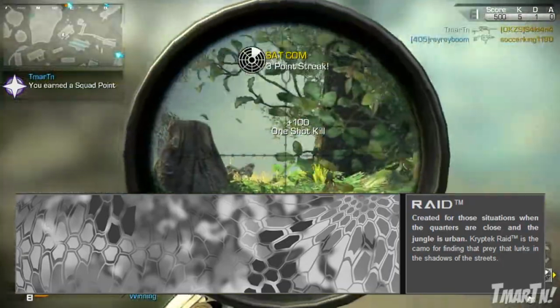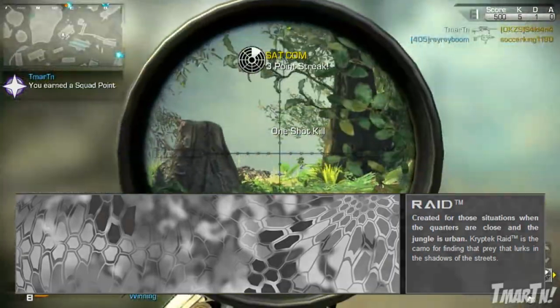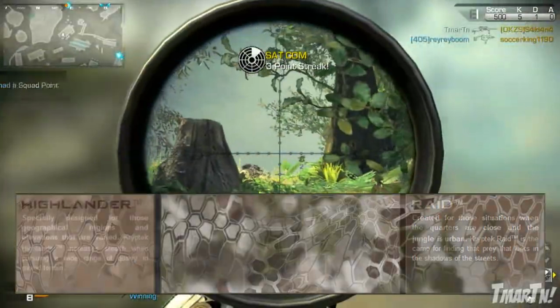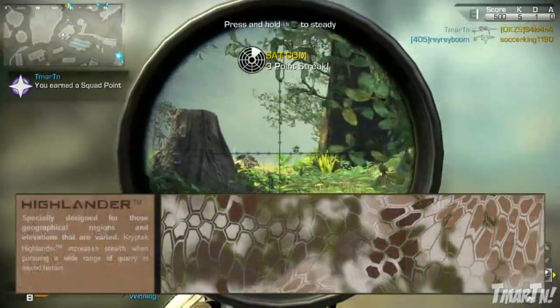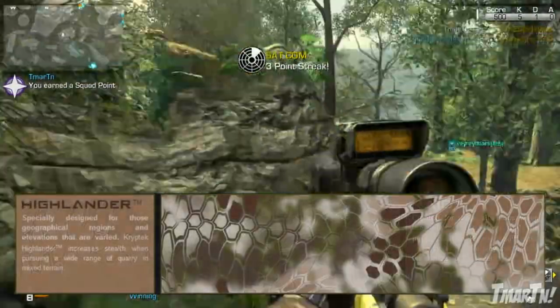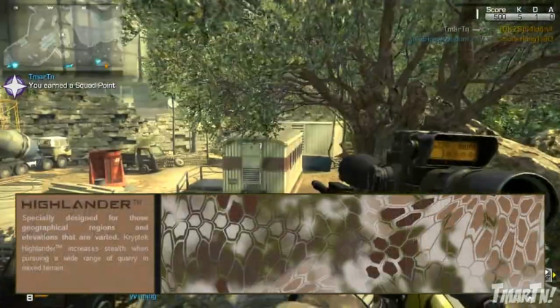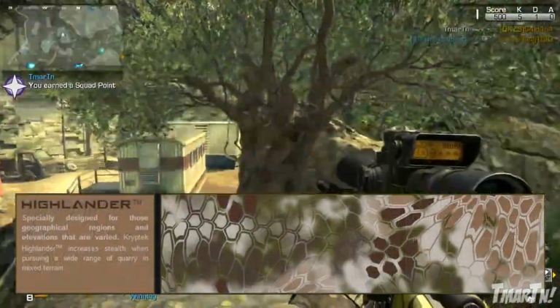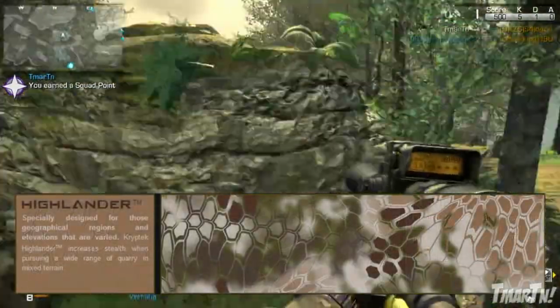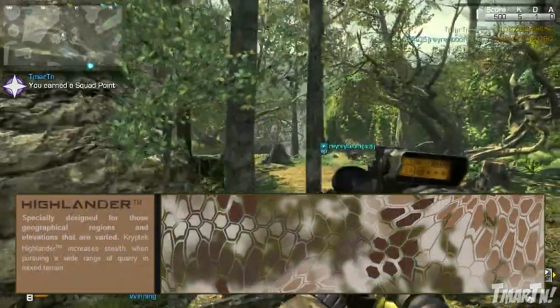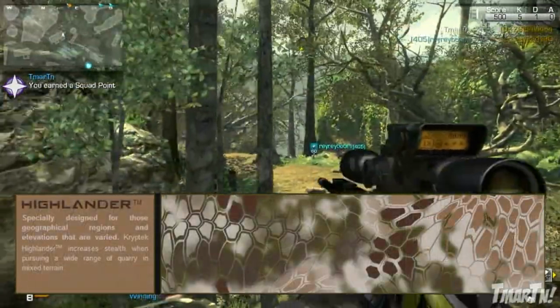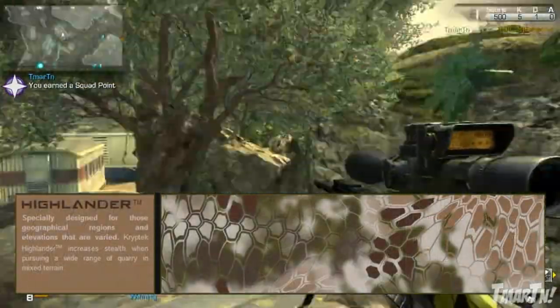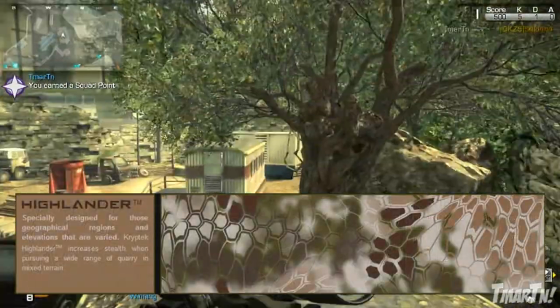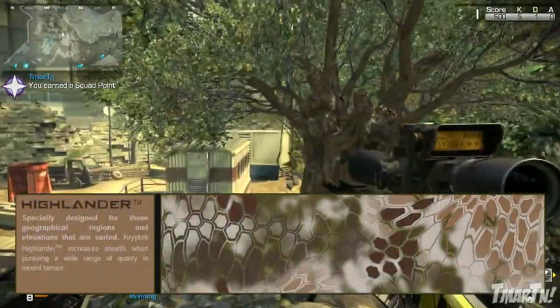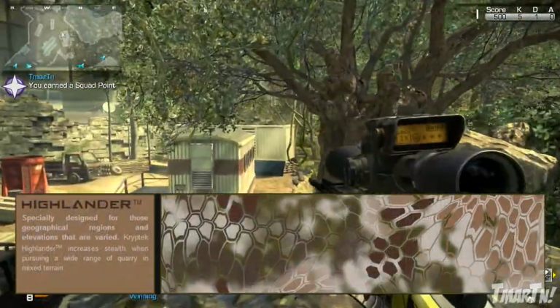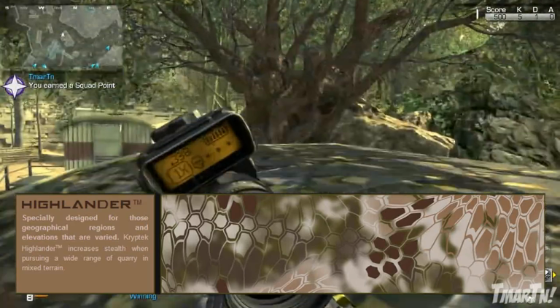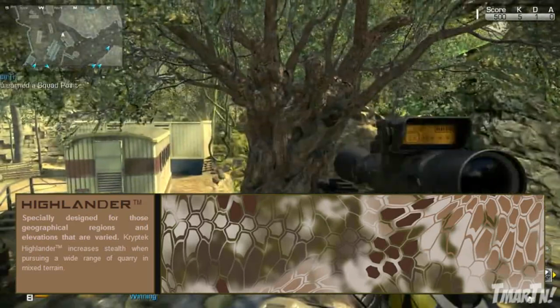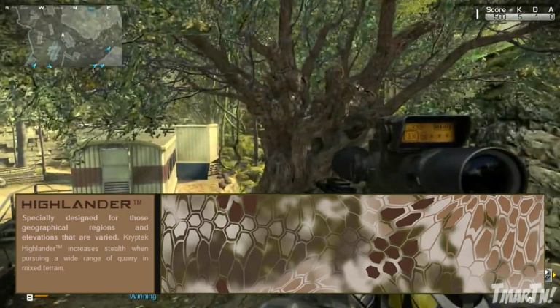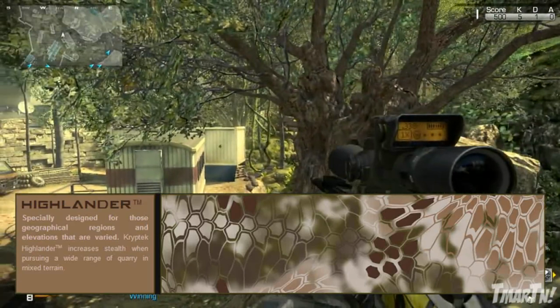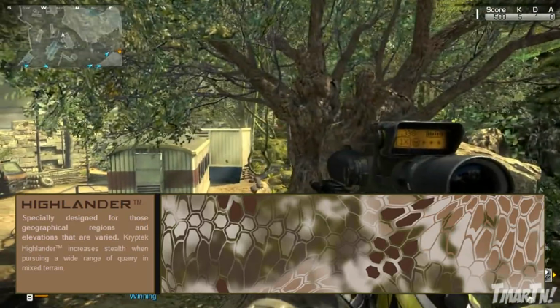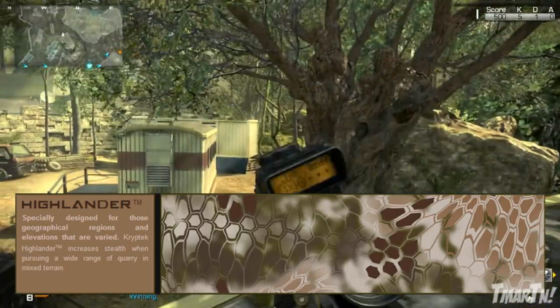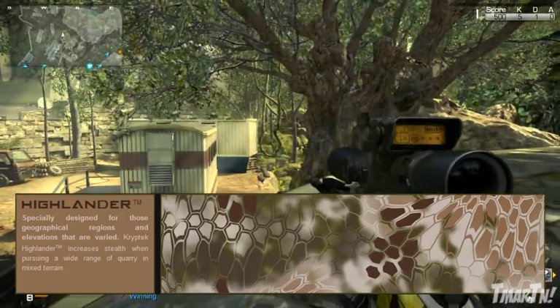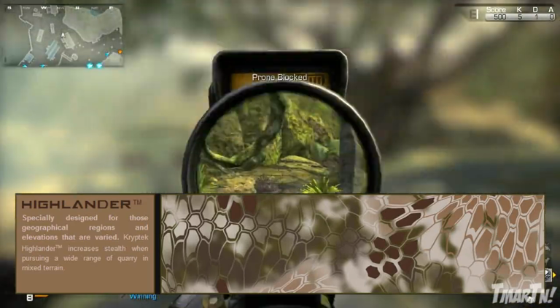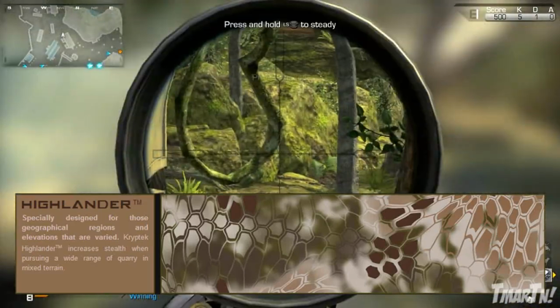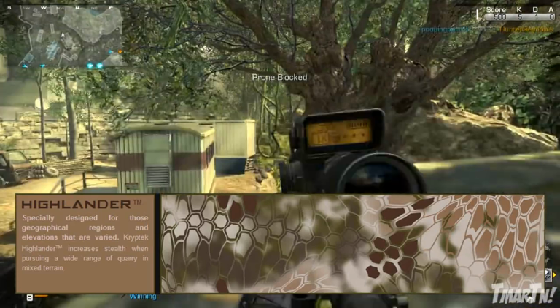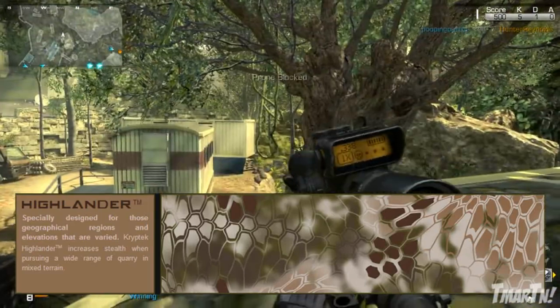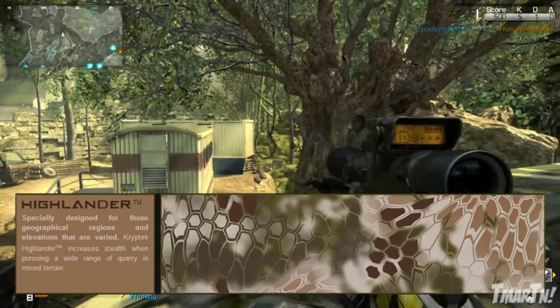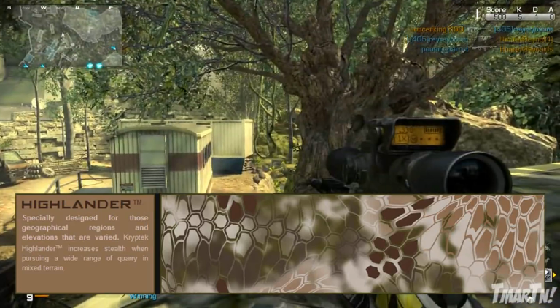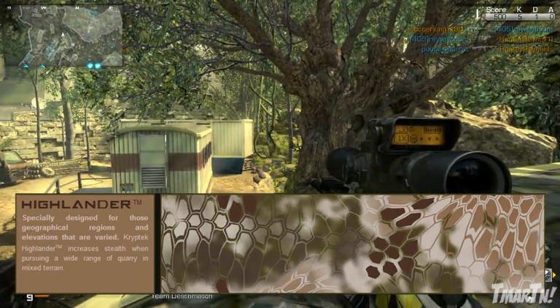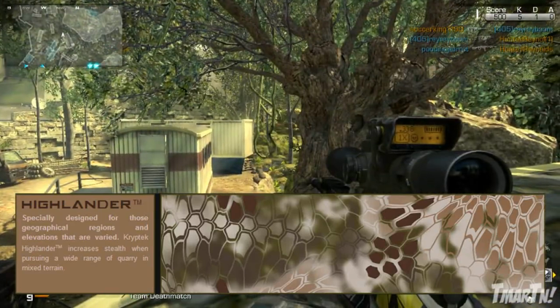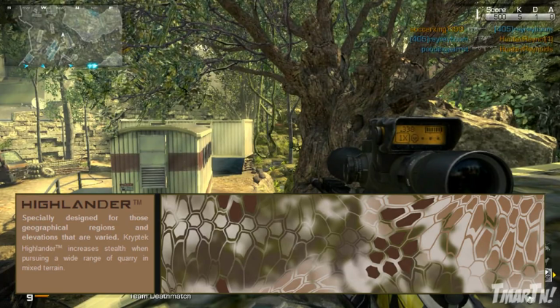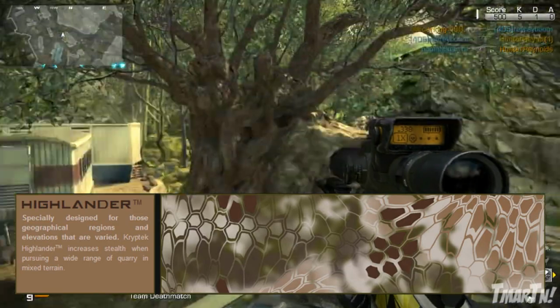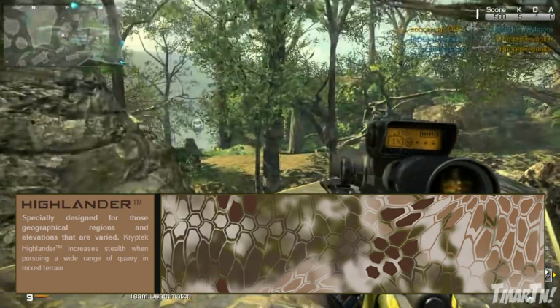Next up, we've got Highlander, which says it's specially designed for those geographical regions and elevations that are varied. Cryptic Highlander increases stealth when pursuing a wide range of quarry in mixed terrain.